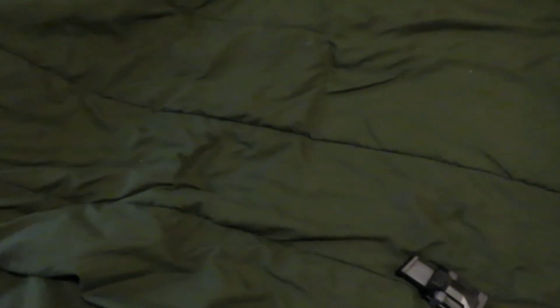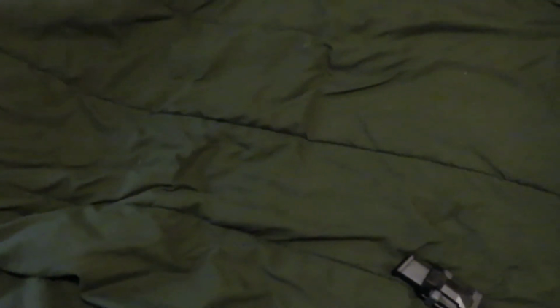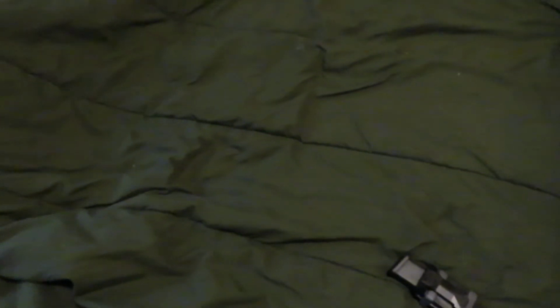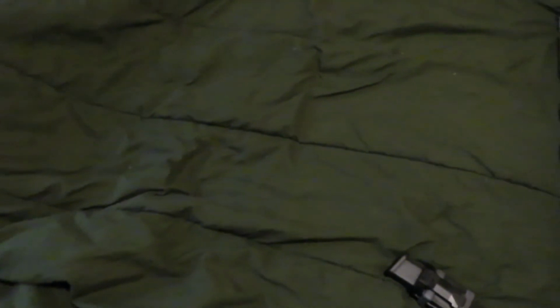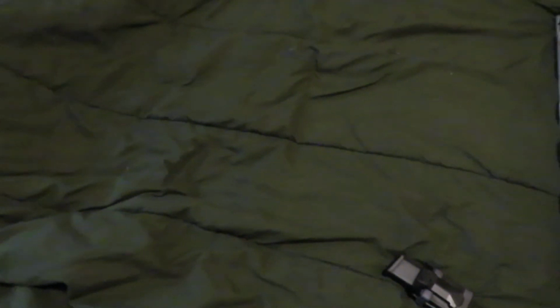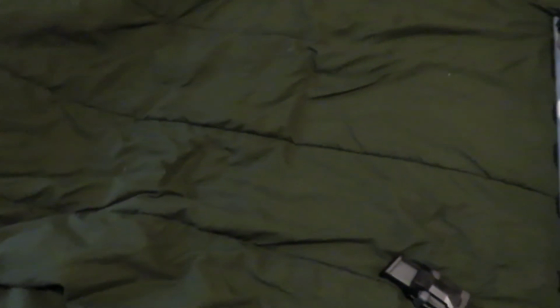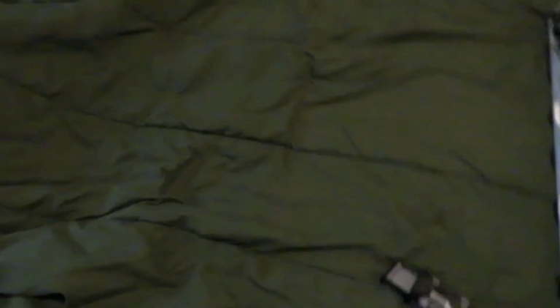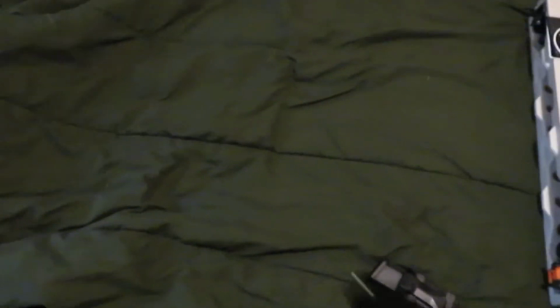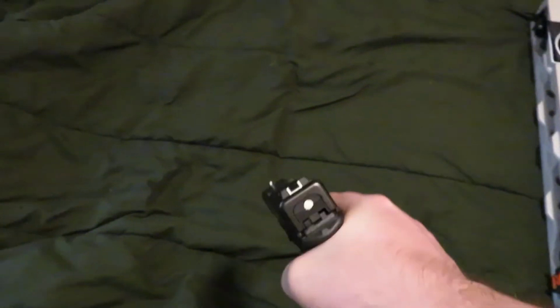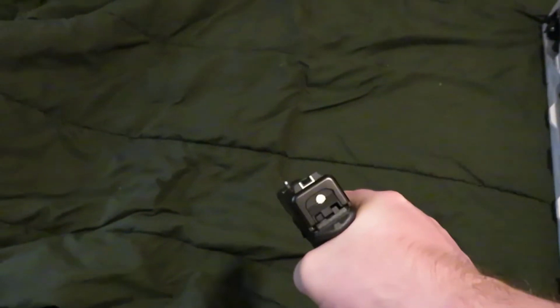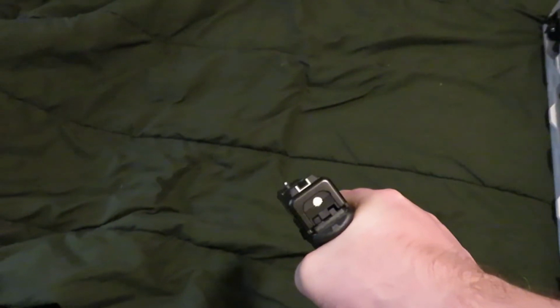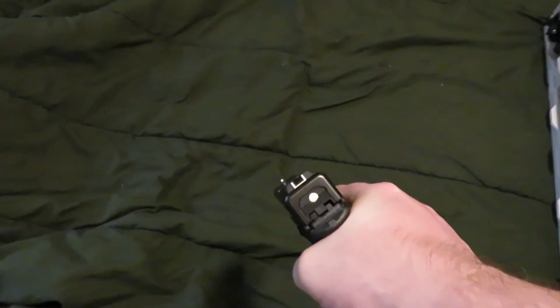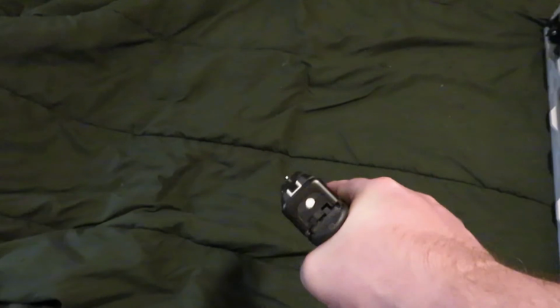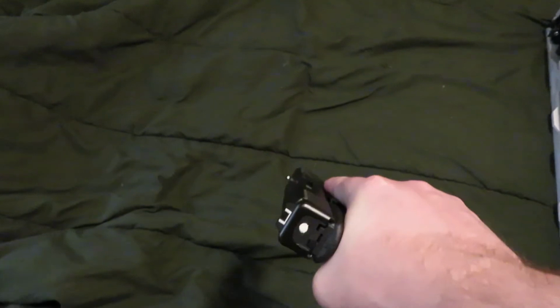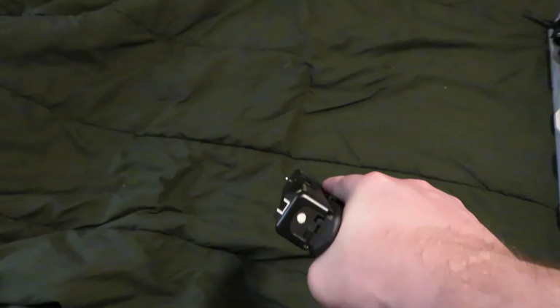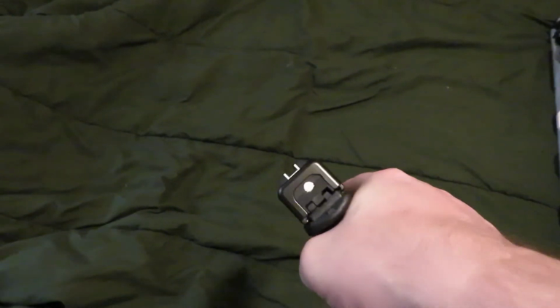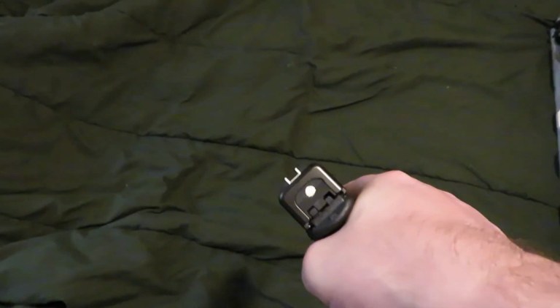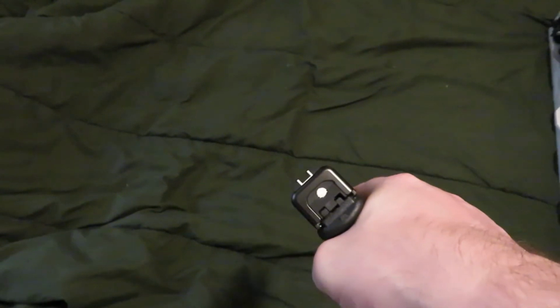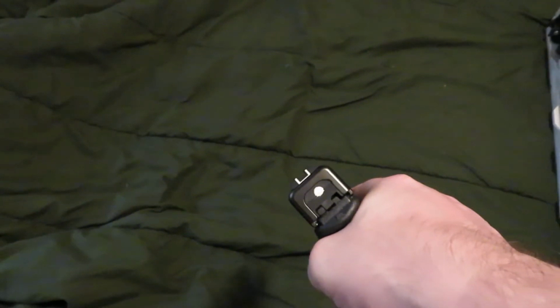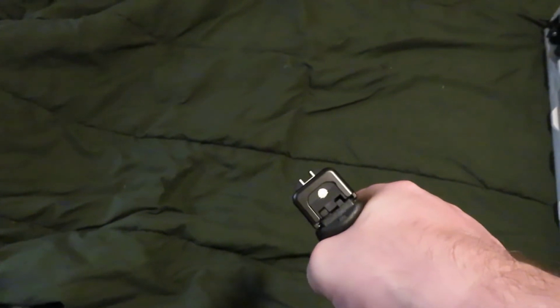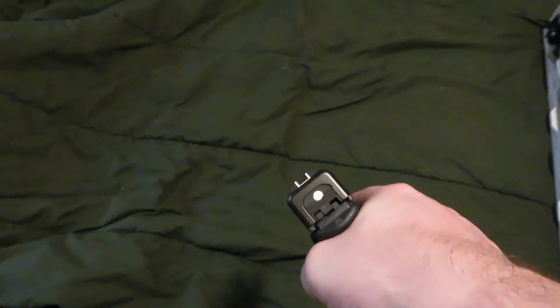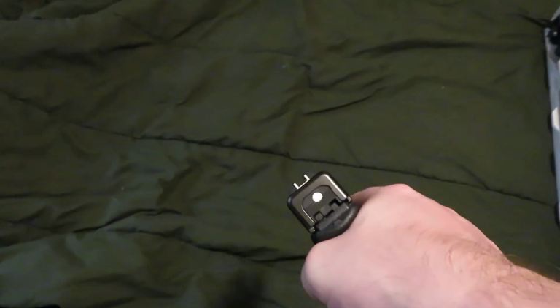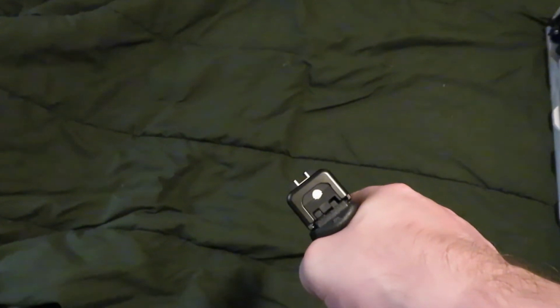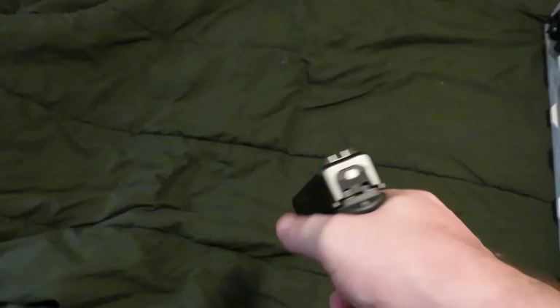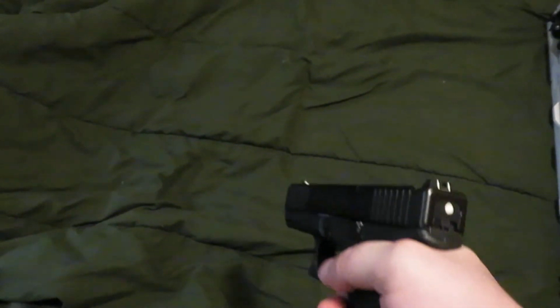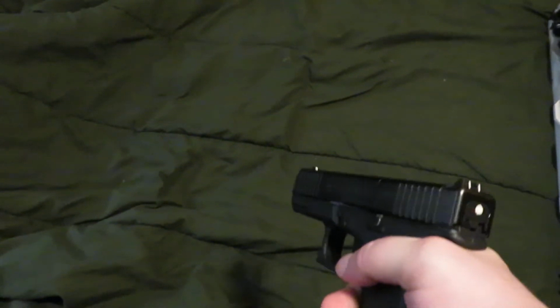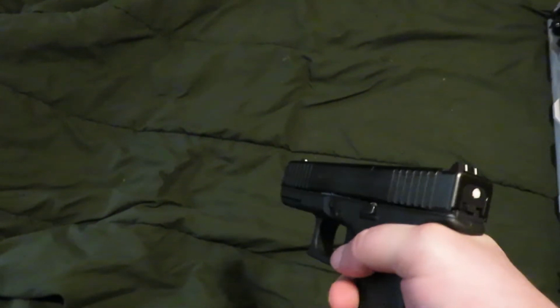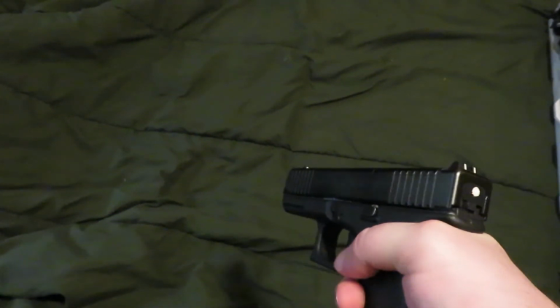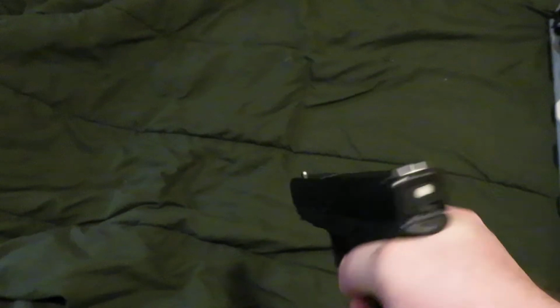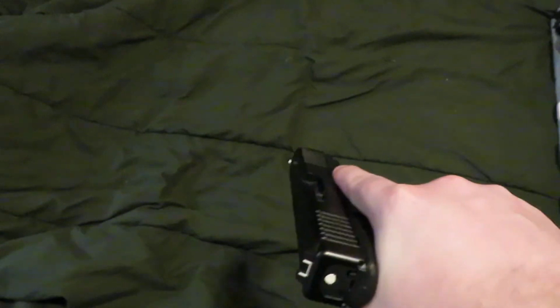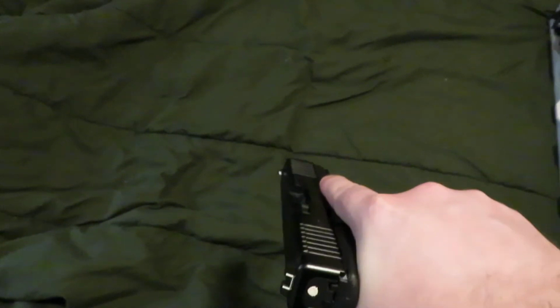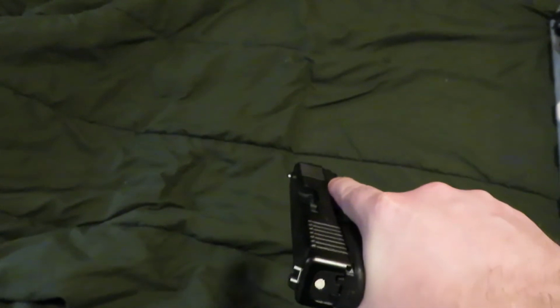Quick little tip for you today. On the back plate of your striker-fired pistols — Glocks, Smith & Wesson M&Ps, M&P Shields, anything like that —